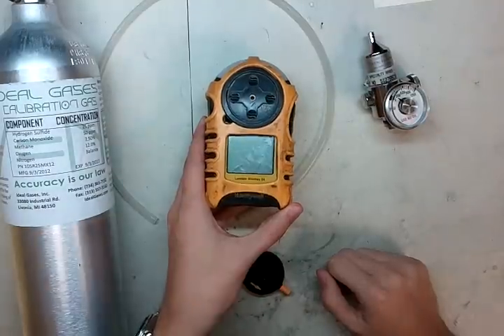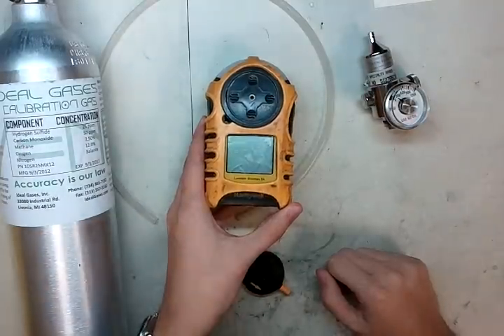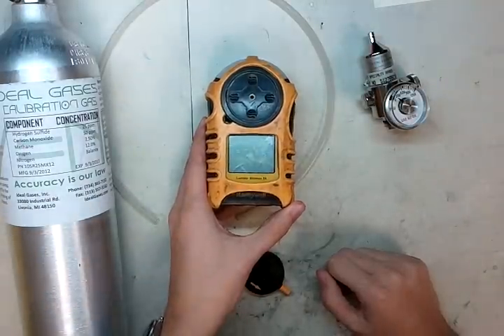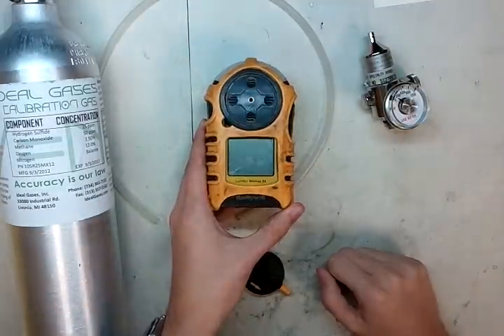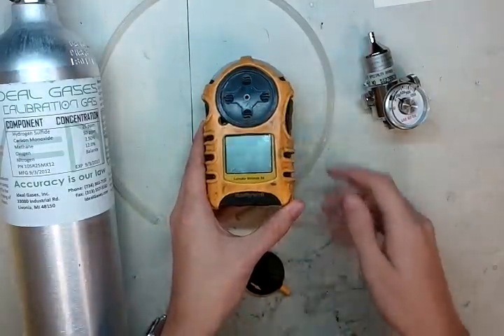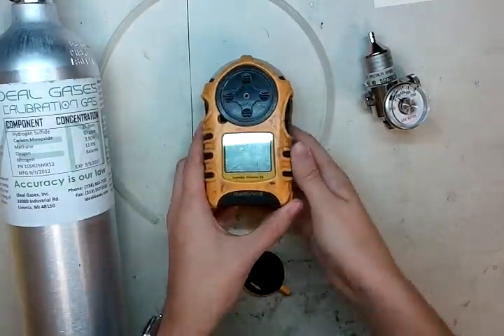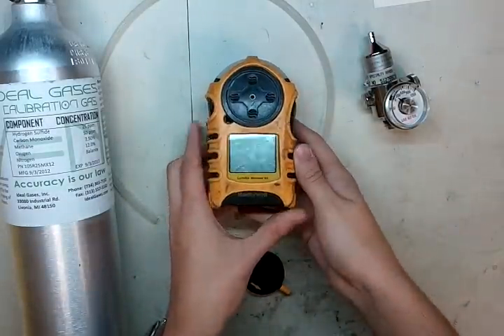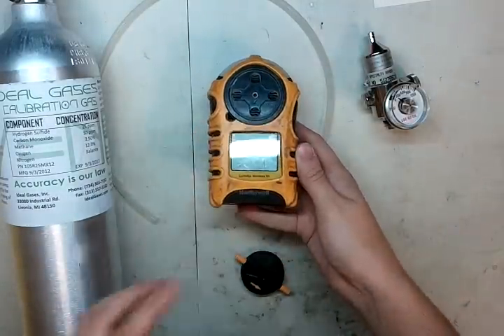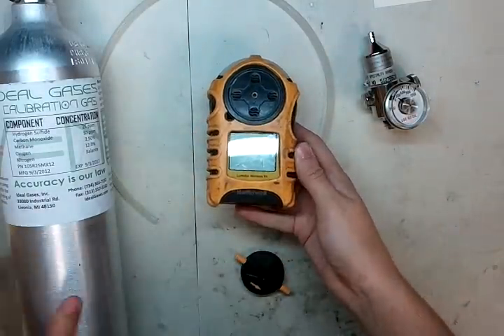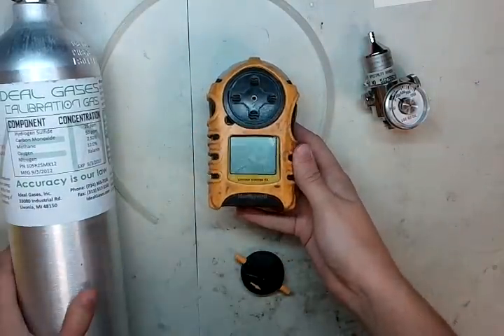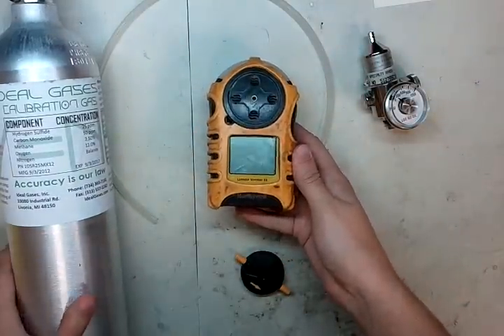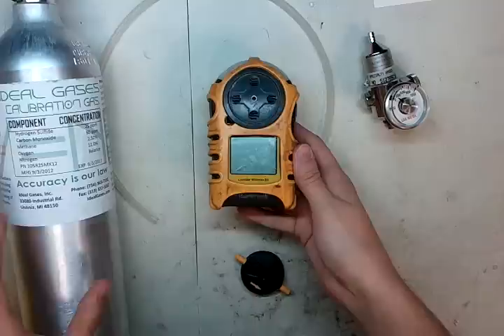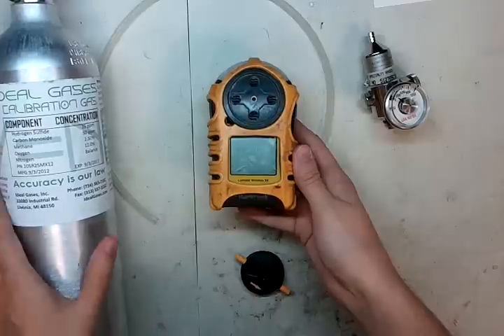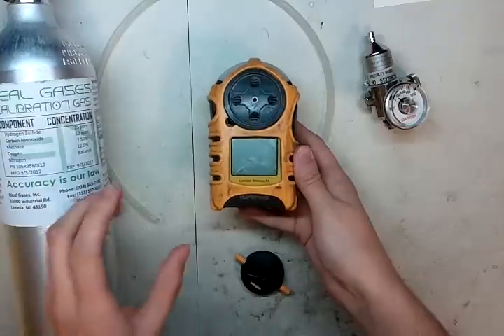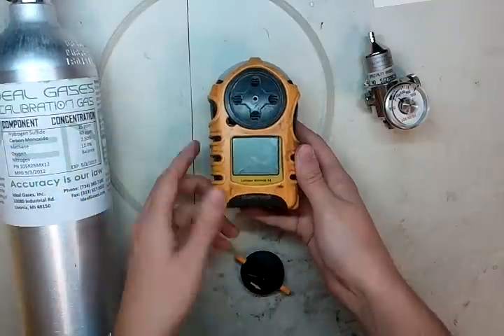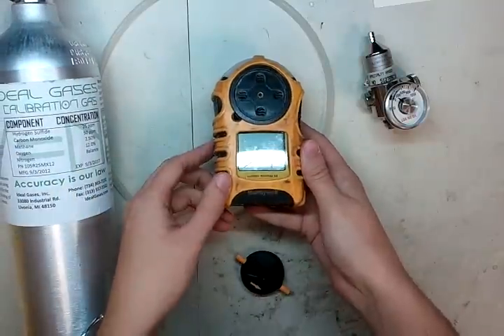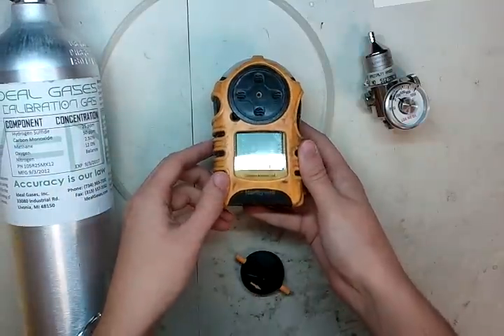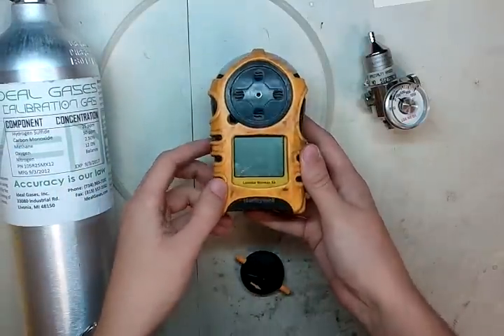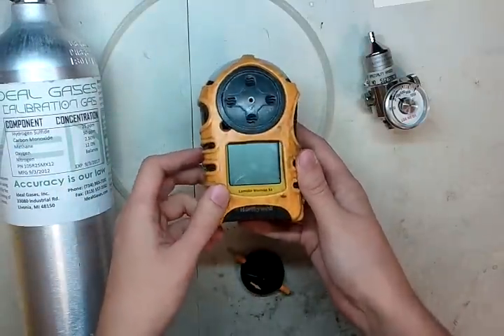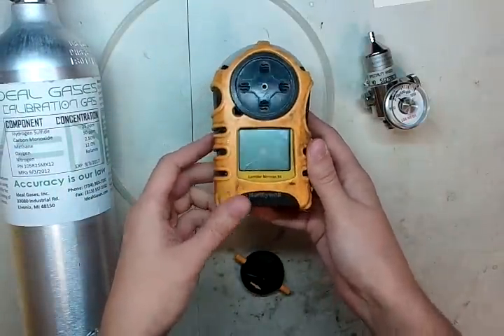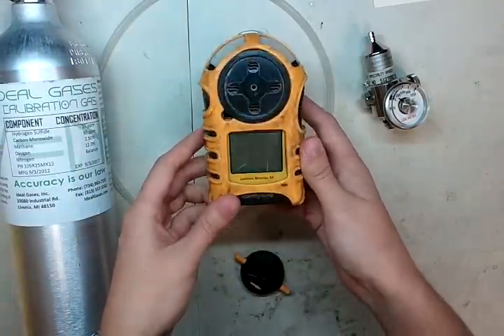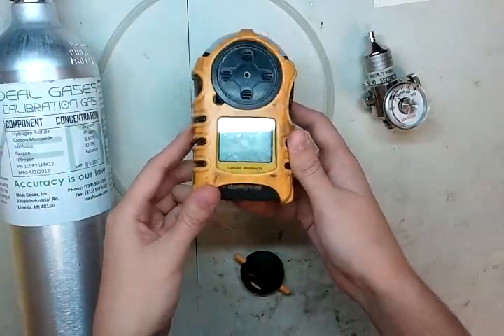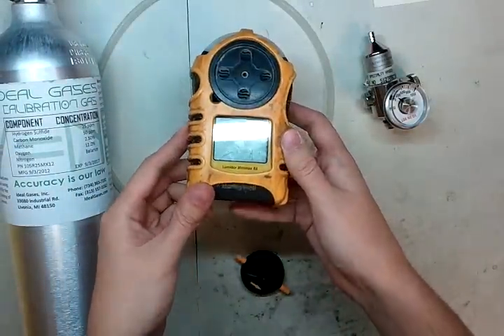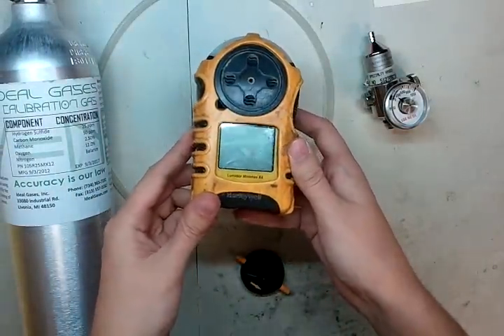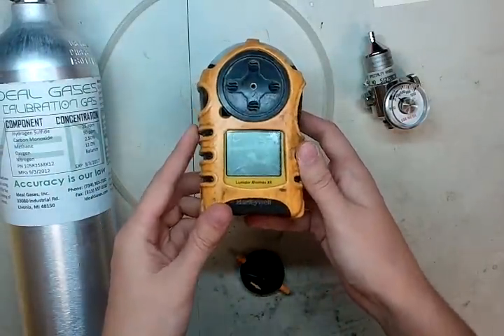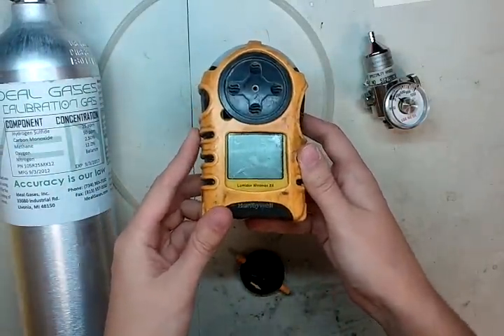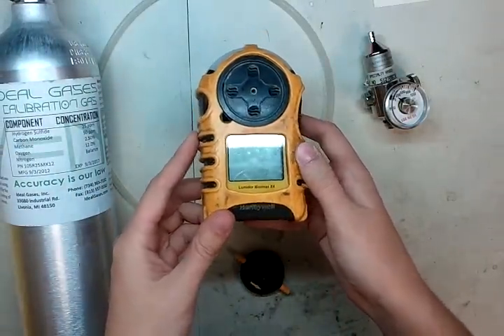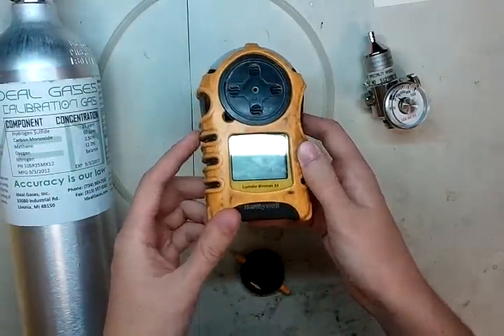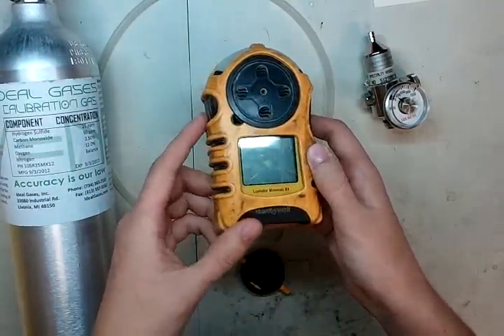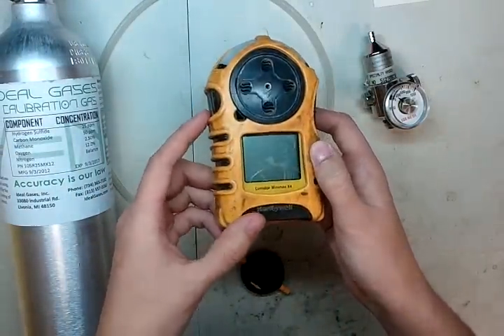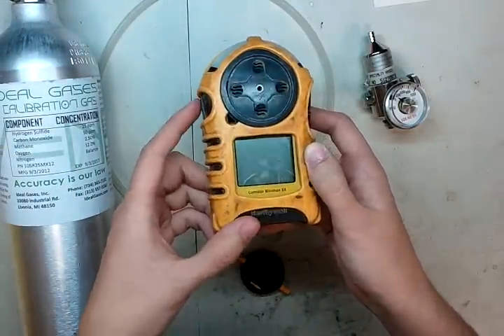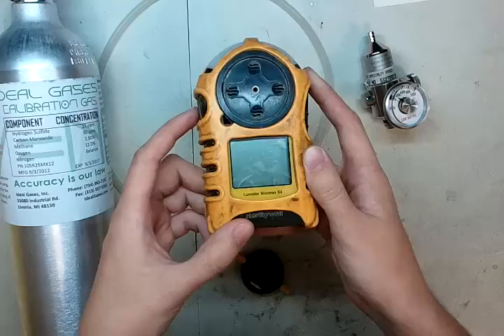Hi and welcome to the Ideal Calibrations How to Calibrate Your Gas Monitor series. Today we're going to be looking at the Honeywell Luminox Minimax X4. It's kind of an older monitor, but I figured we'd make a video for you guys out there that still have one.